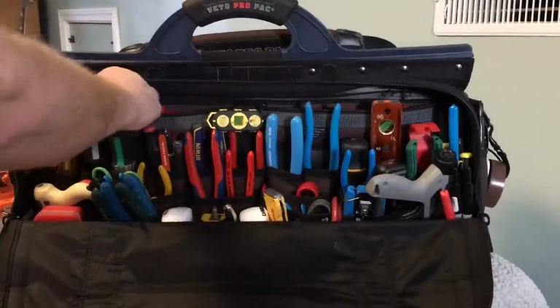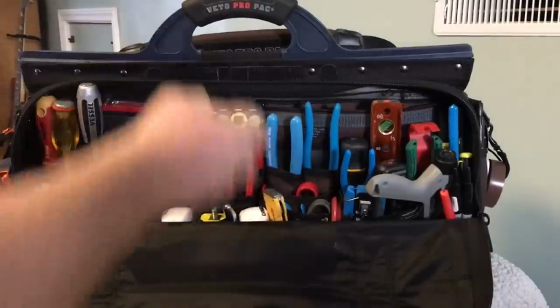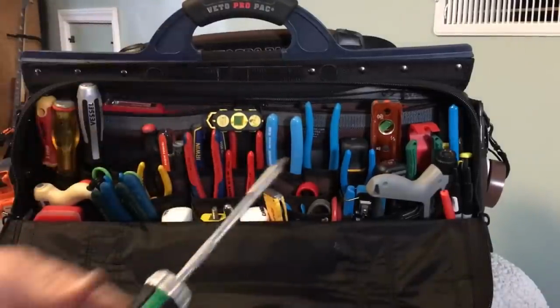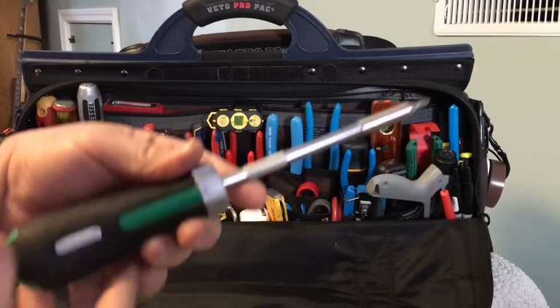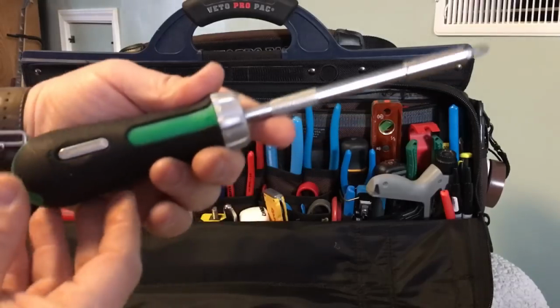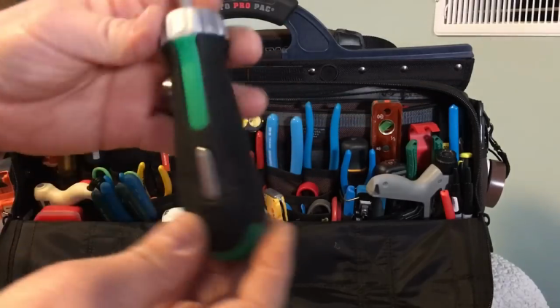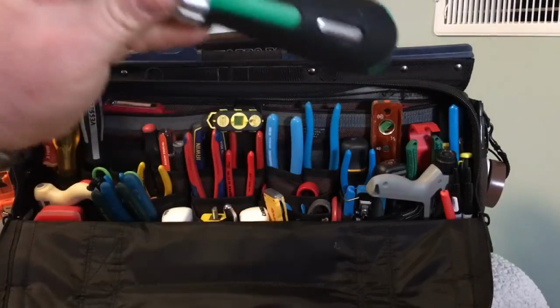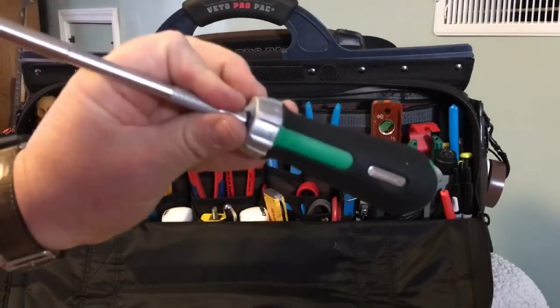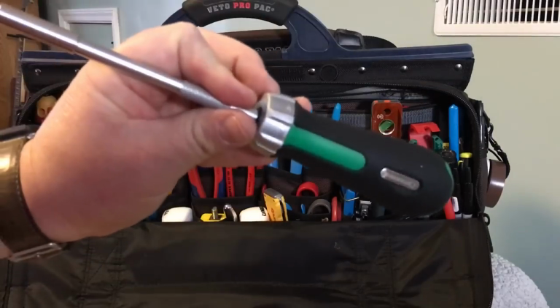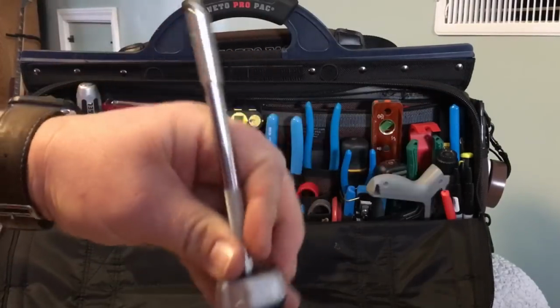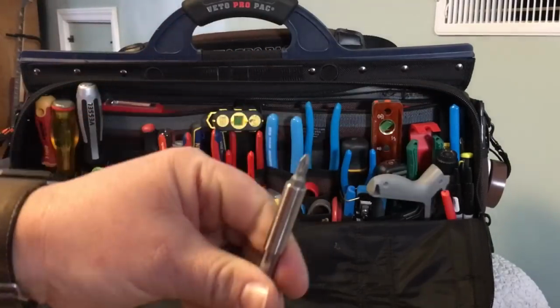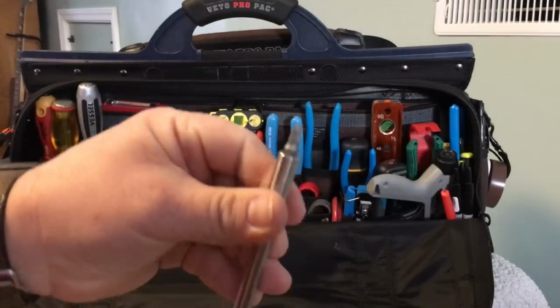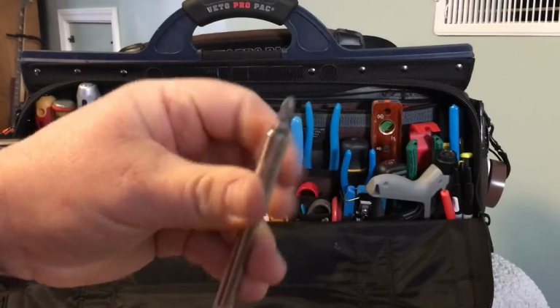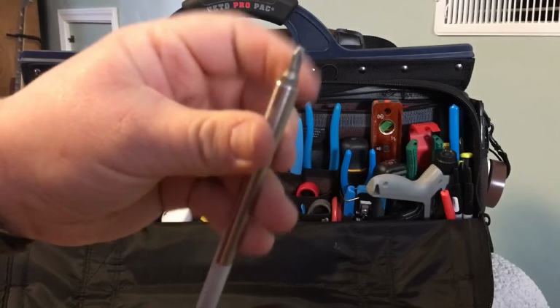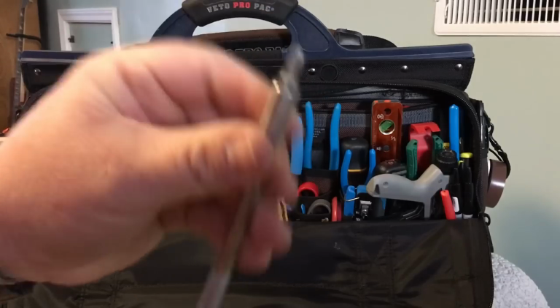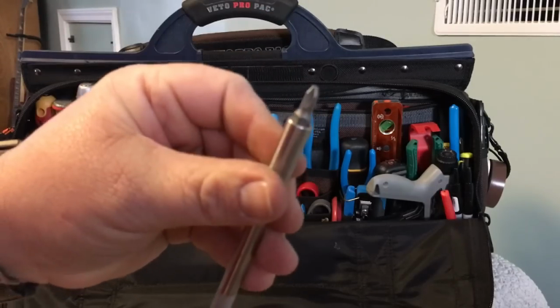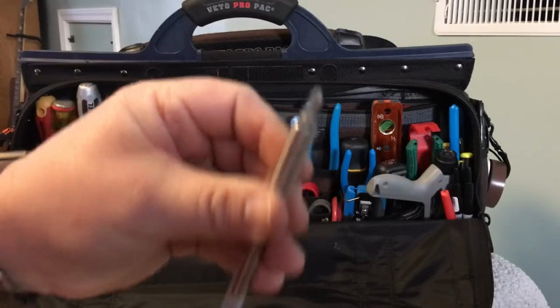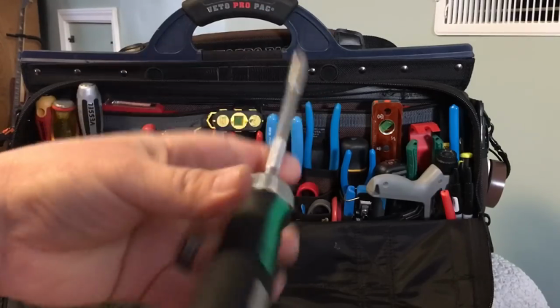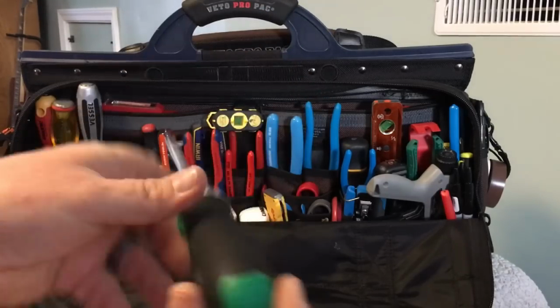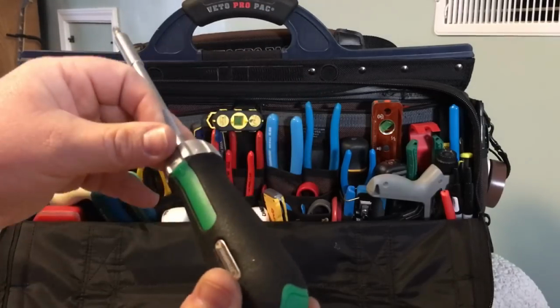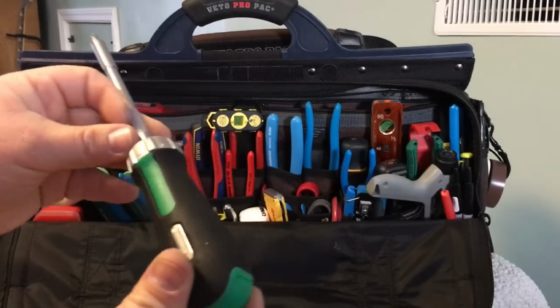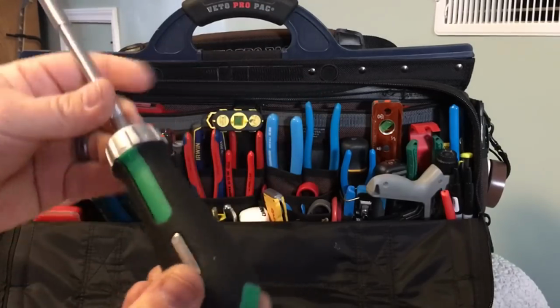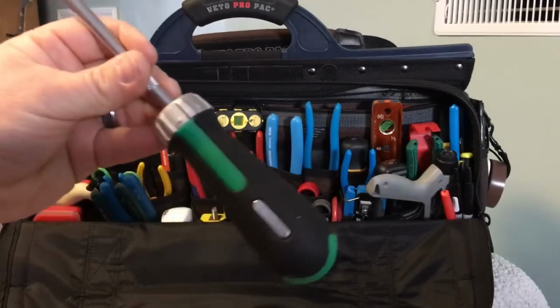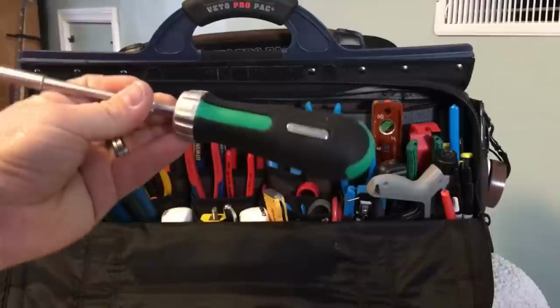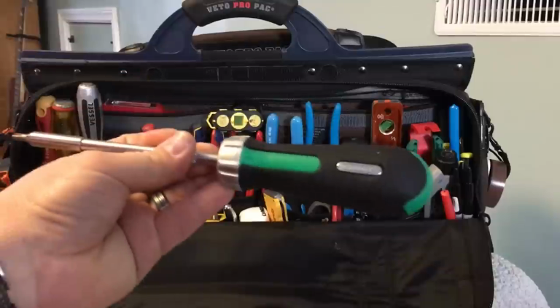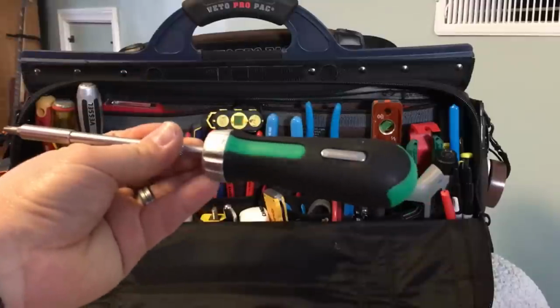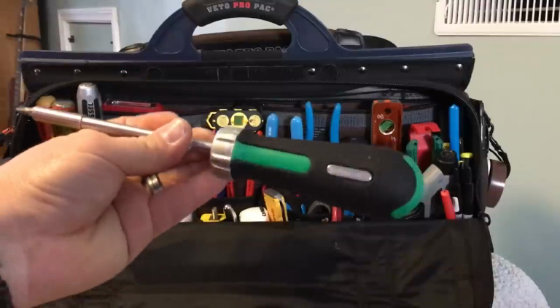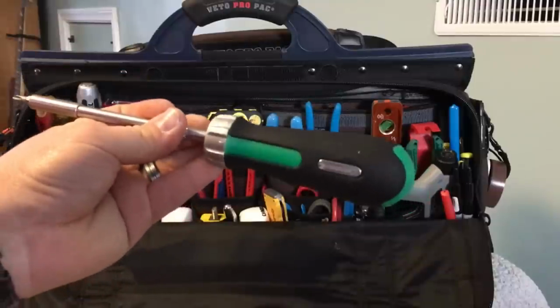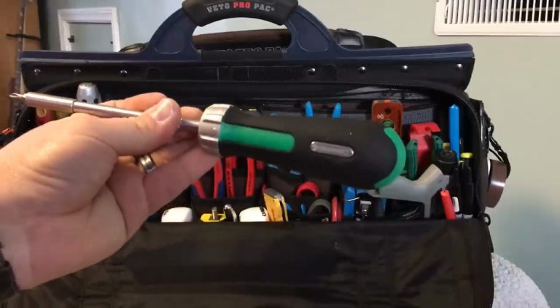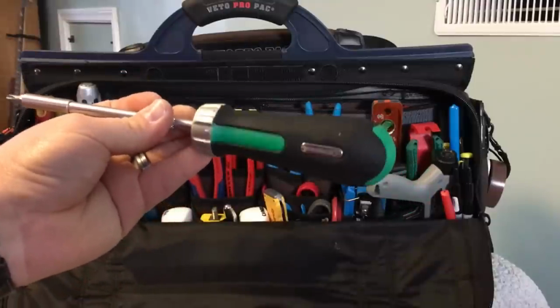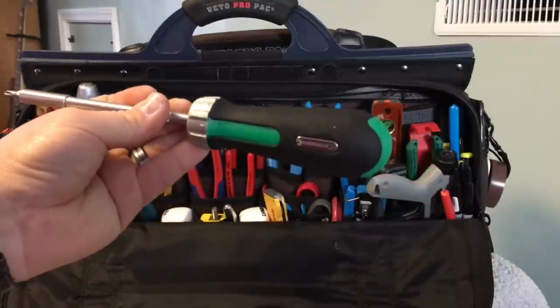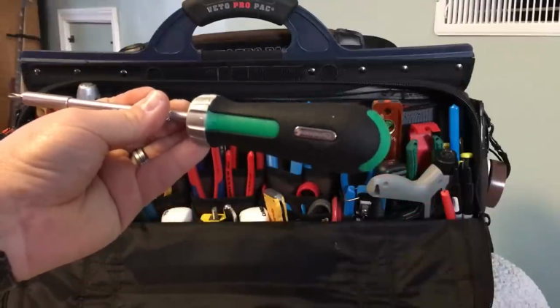We've got the Stahlwille ratcheting screwdriver with a JIS bit. I haven't had it long so I can't really speak to the quality of it, but it seems like it's very well made.